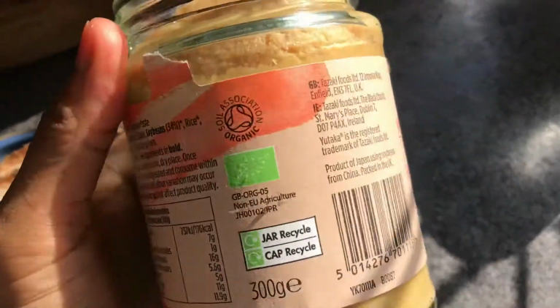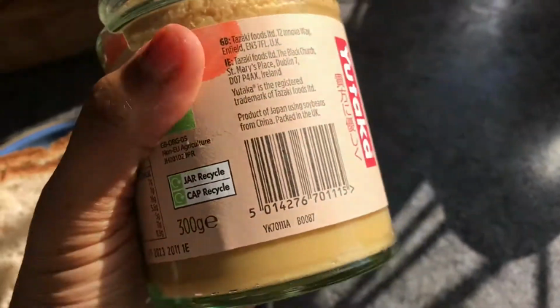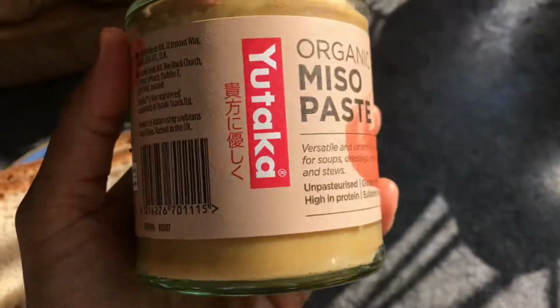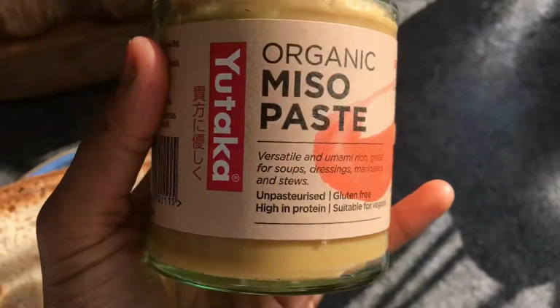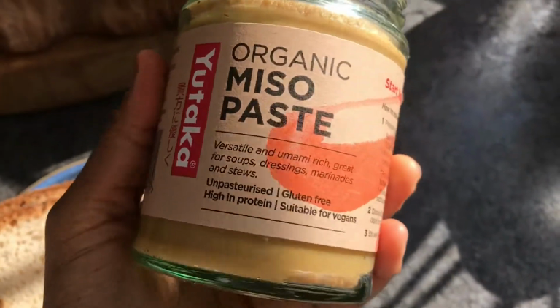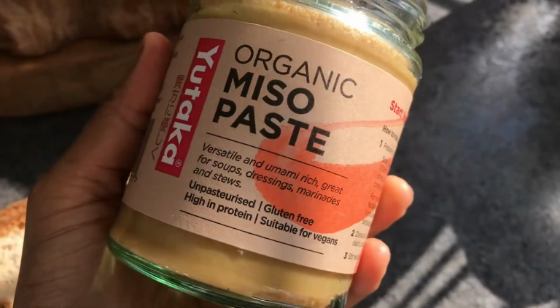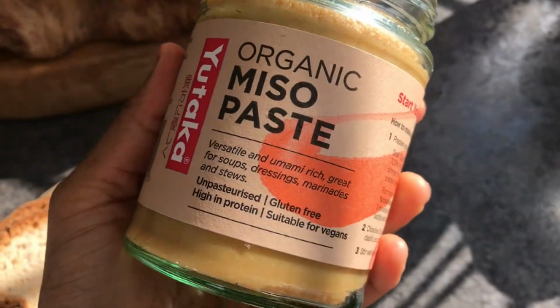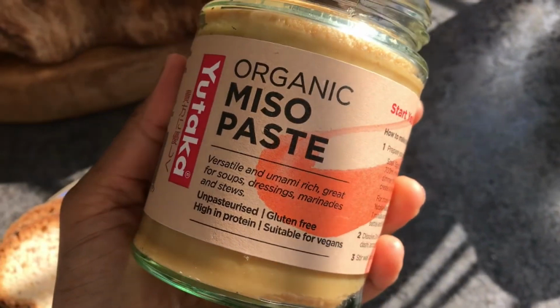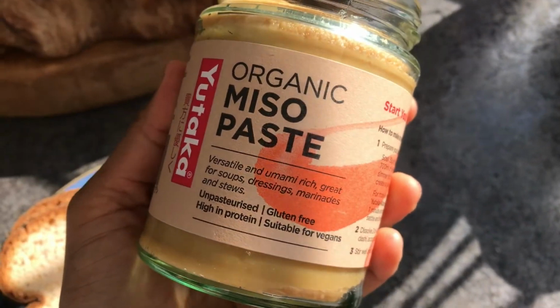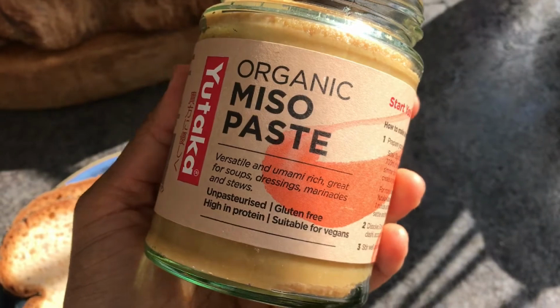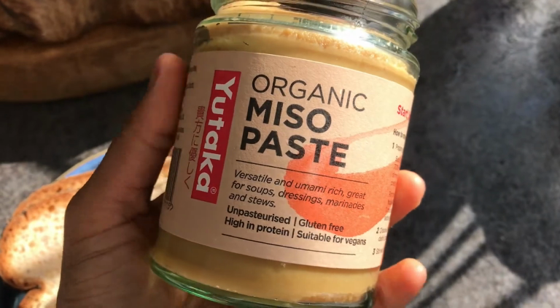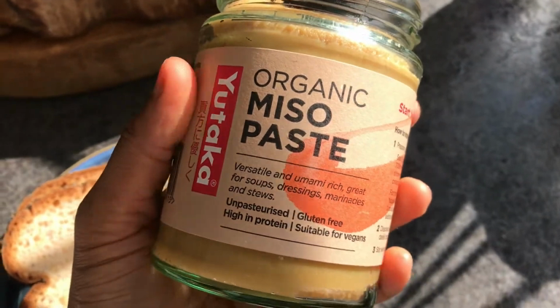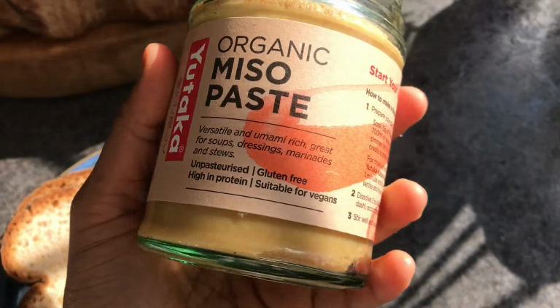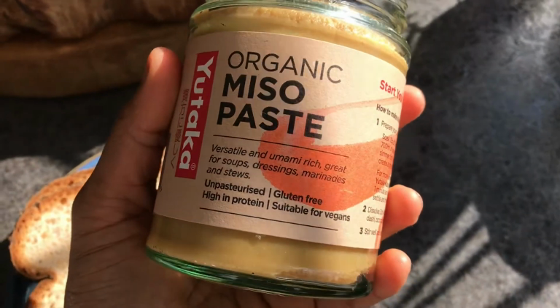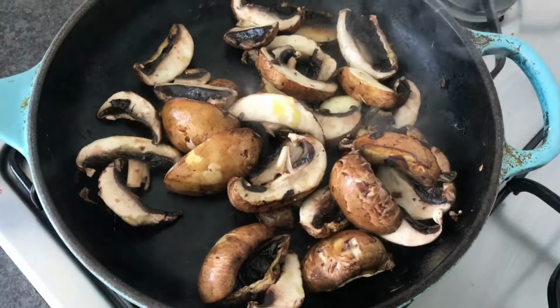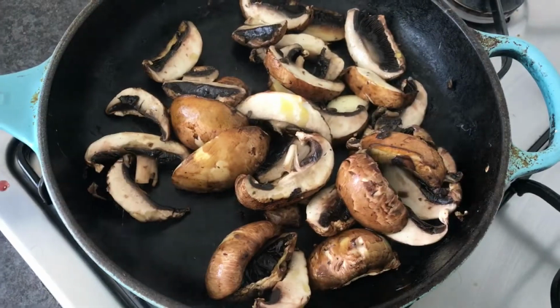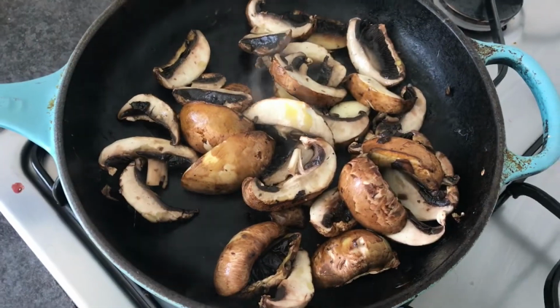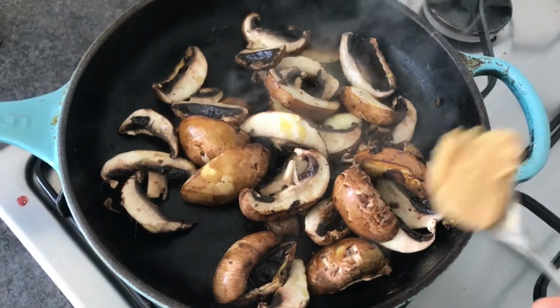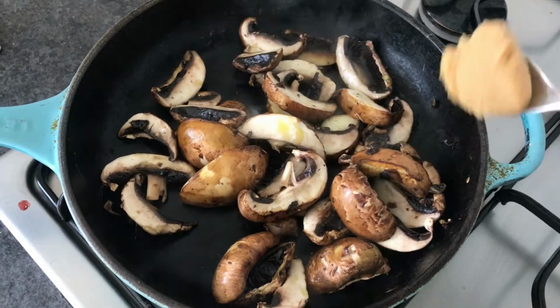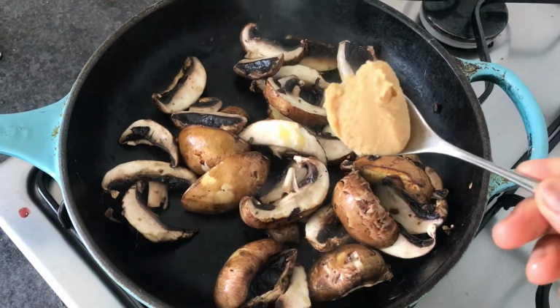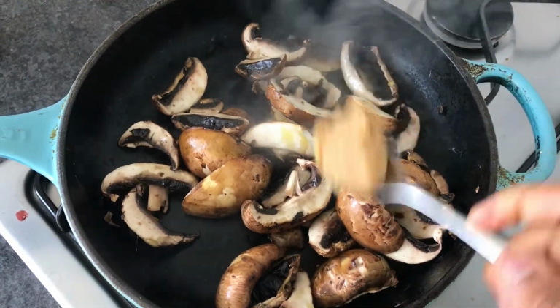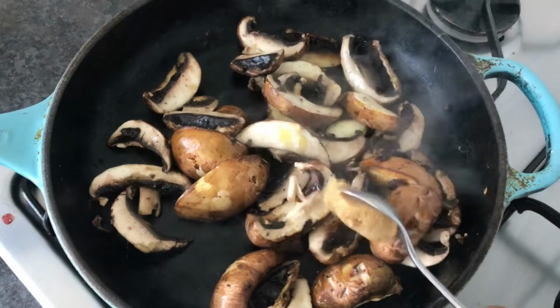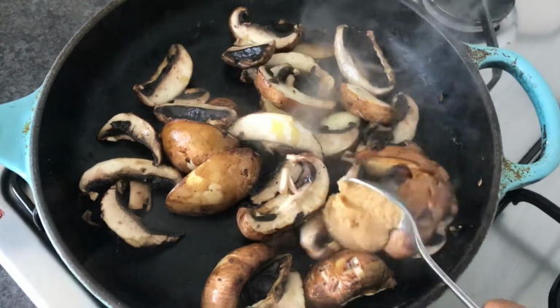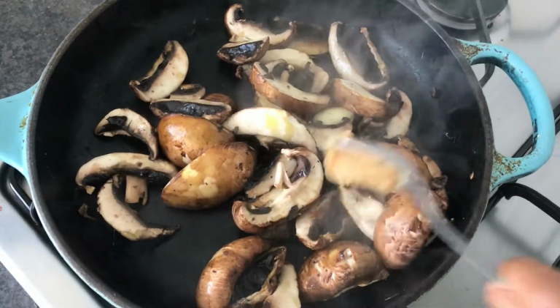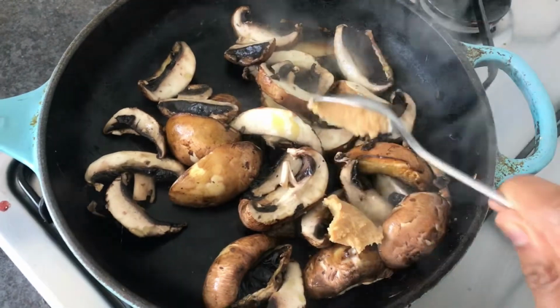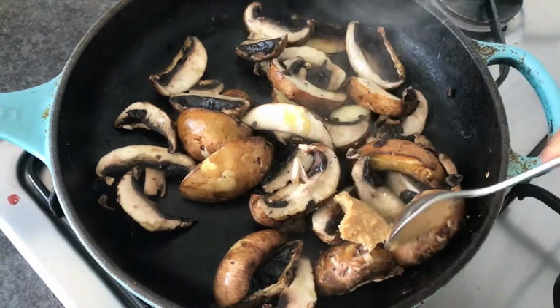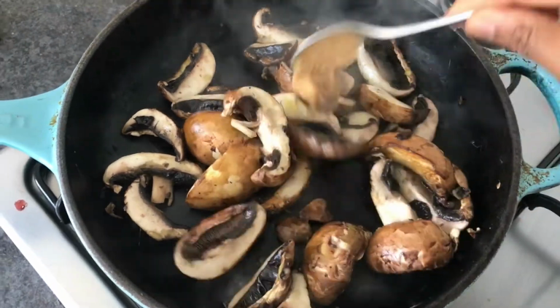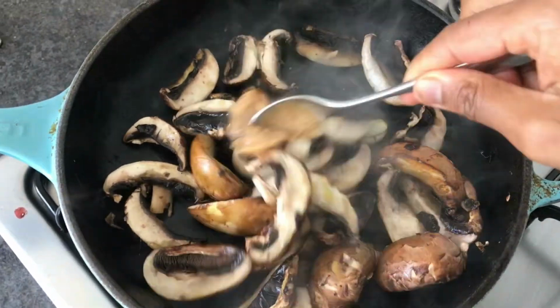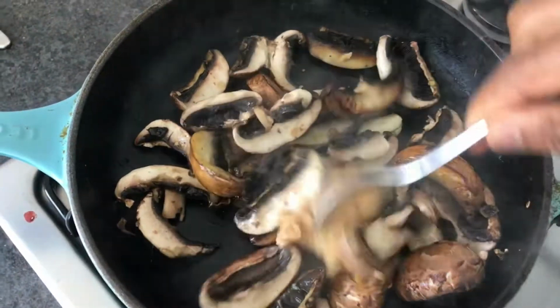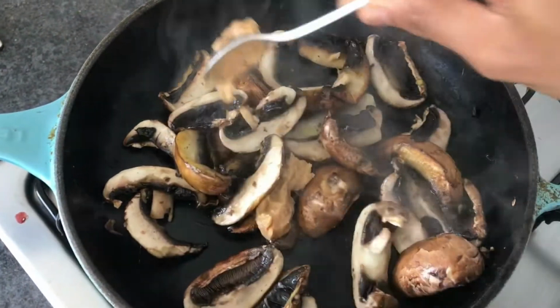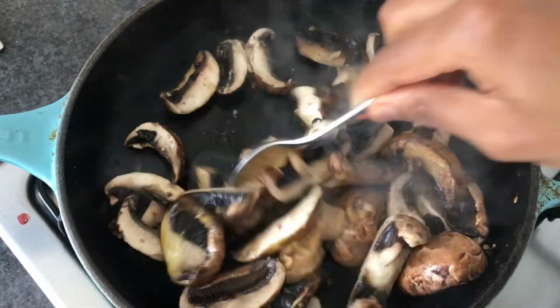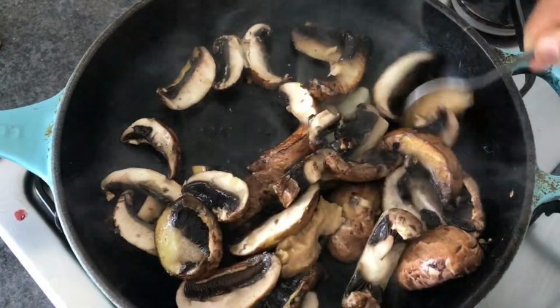Our special super healthy ingredient is organic miso paste, which adds a really rich umami flavour to the mushrooms. Add in about a teaspoon of this miso paste into the mushrooms and give it a good mix.